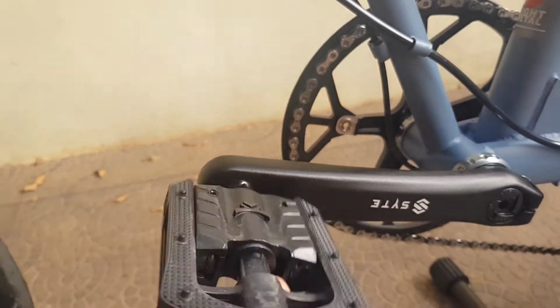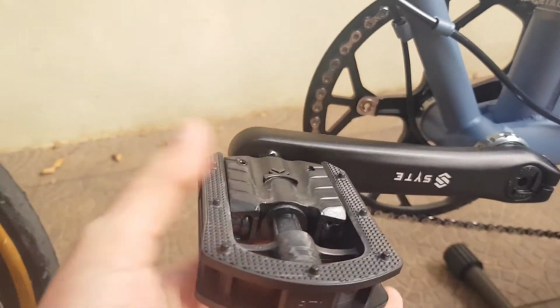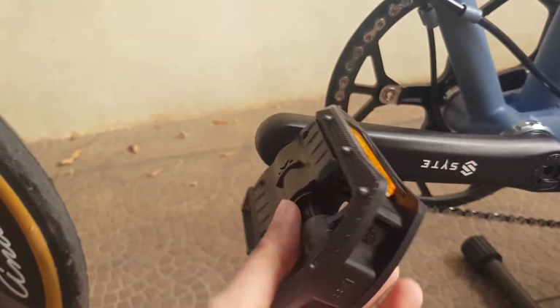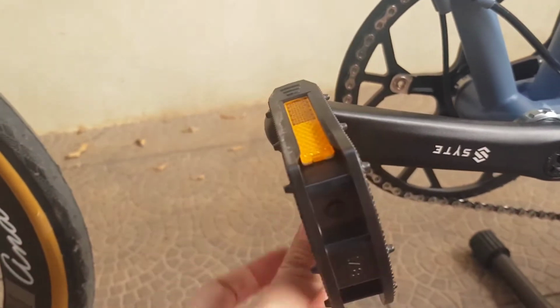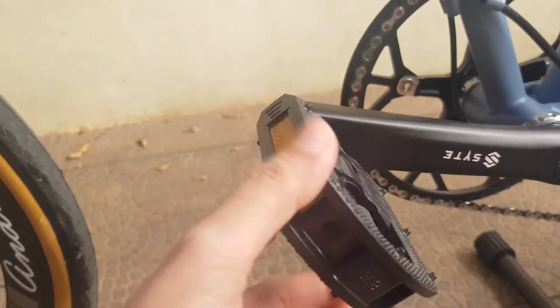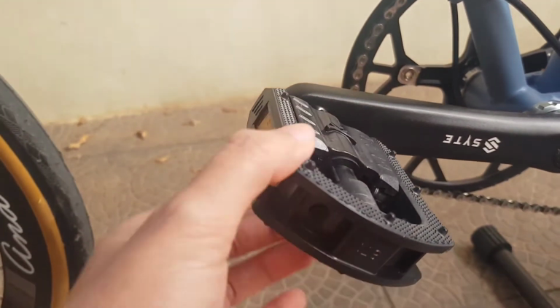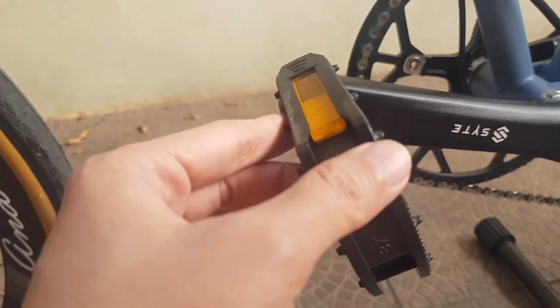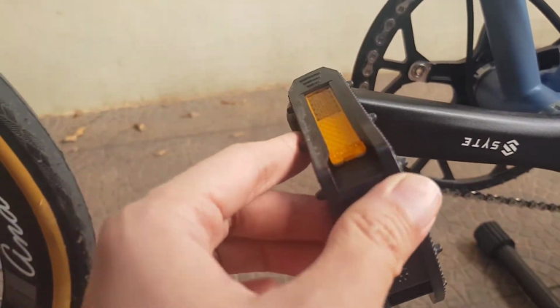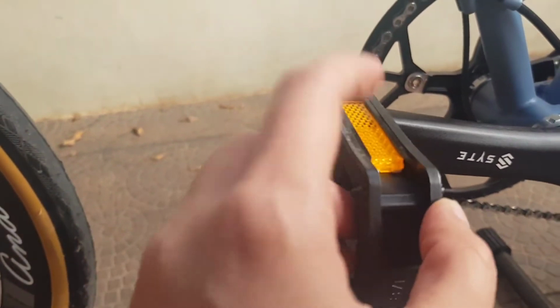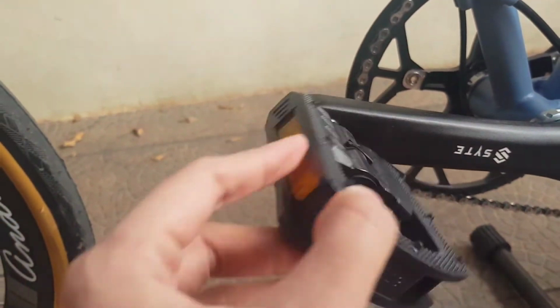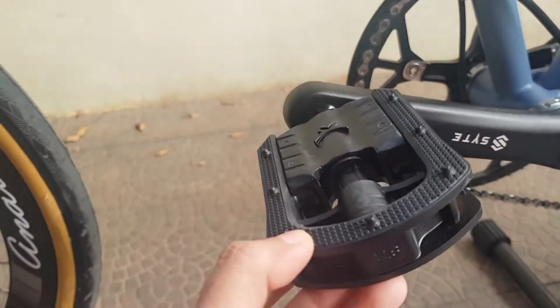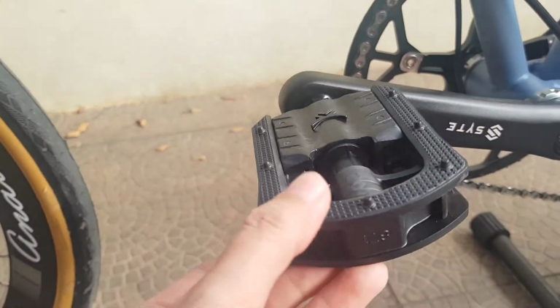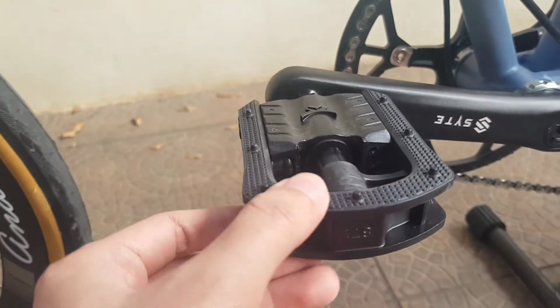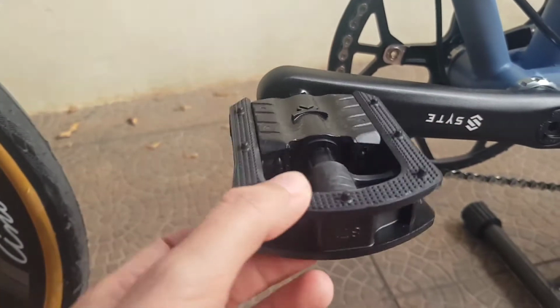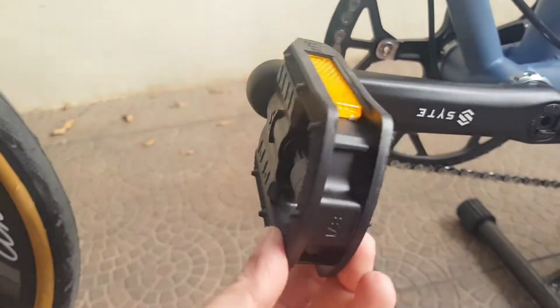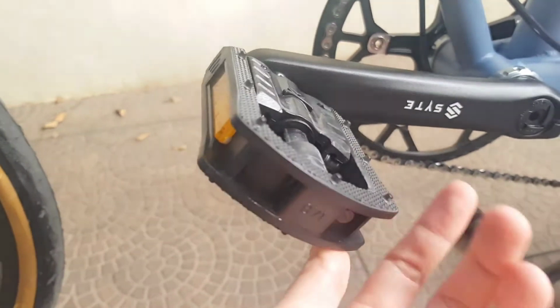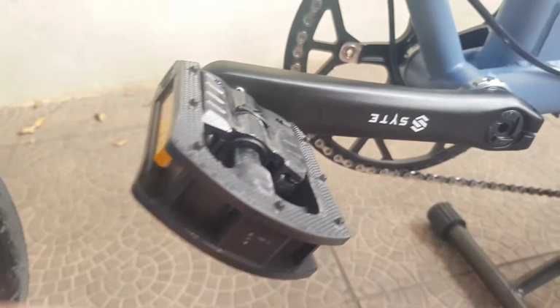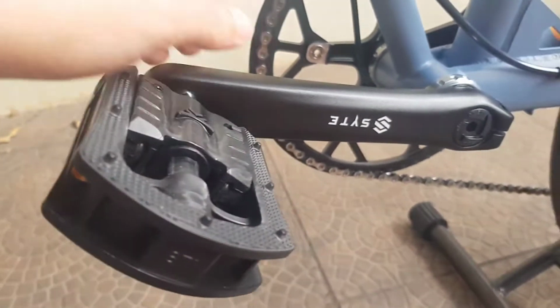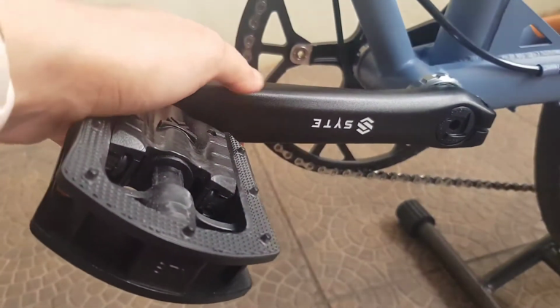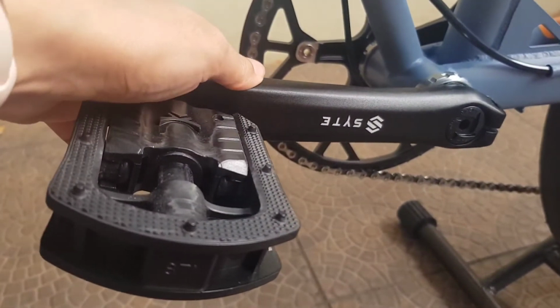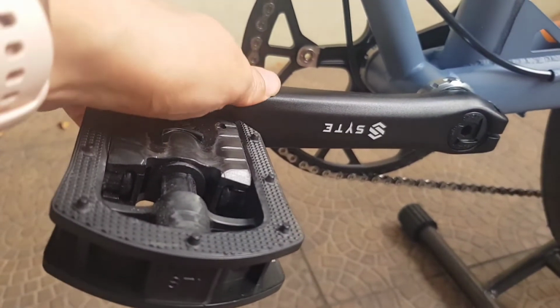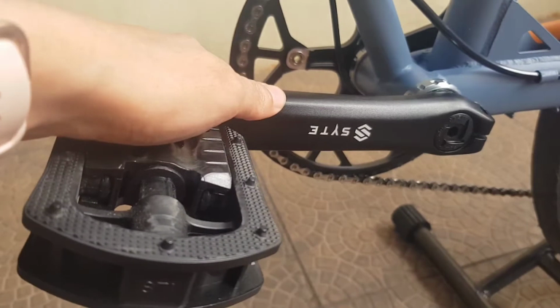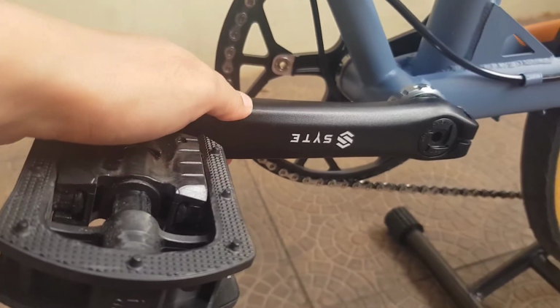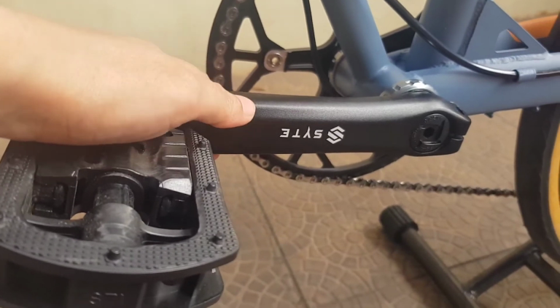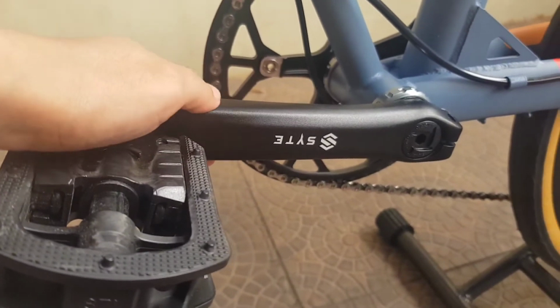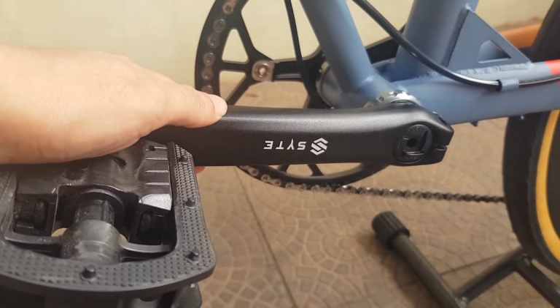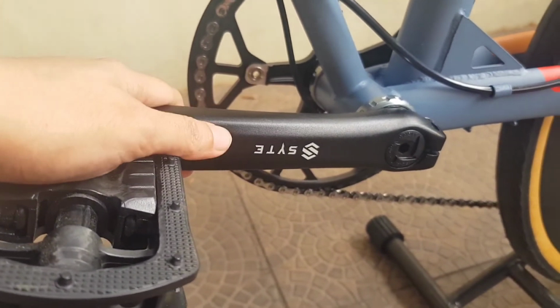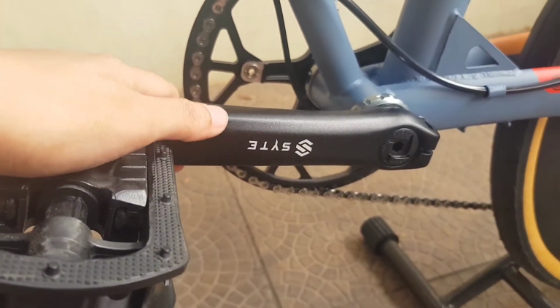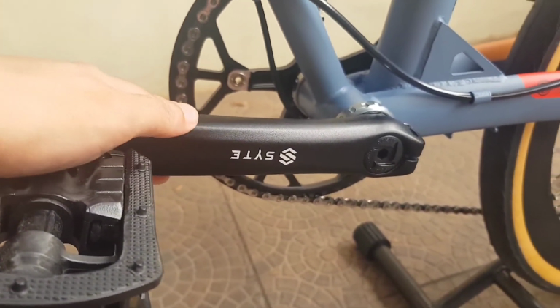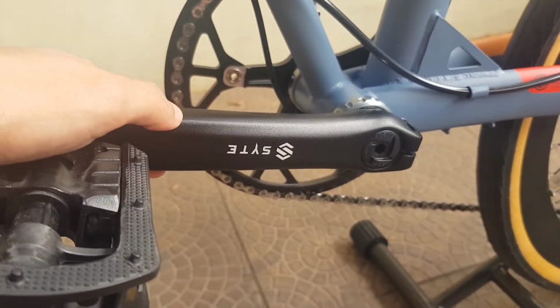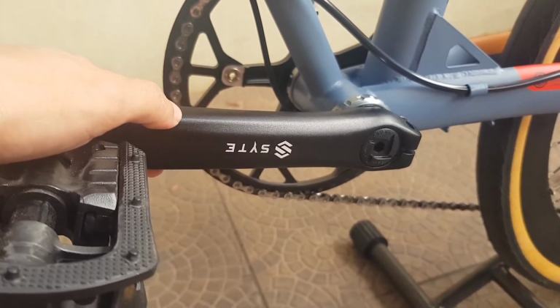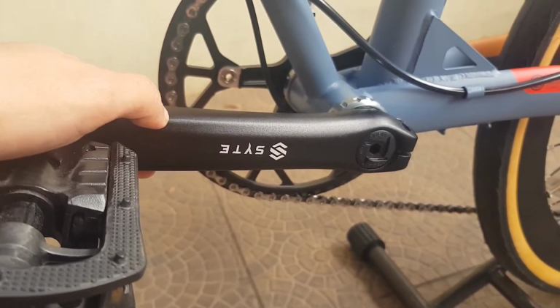Pedalnya masih plastik, ada mata kucing di pedal plastik. Untuk gulungannya dari Side.